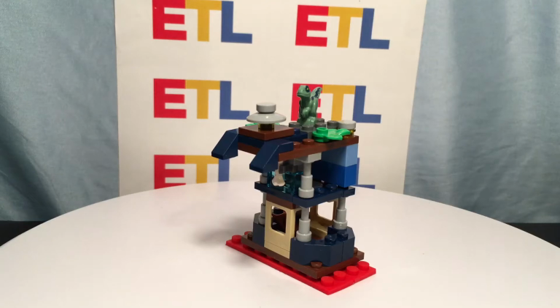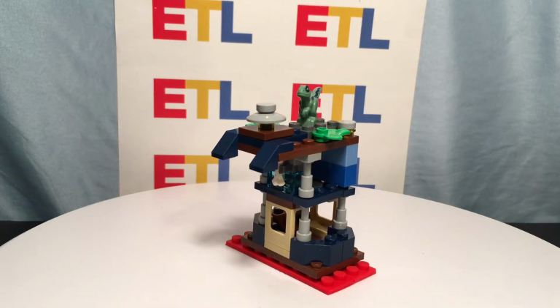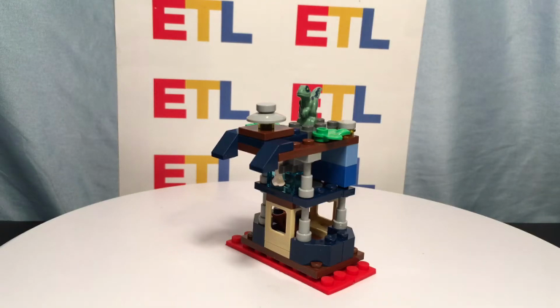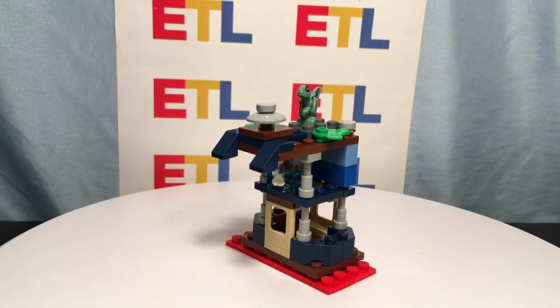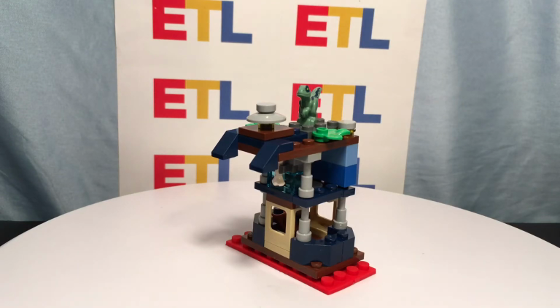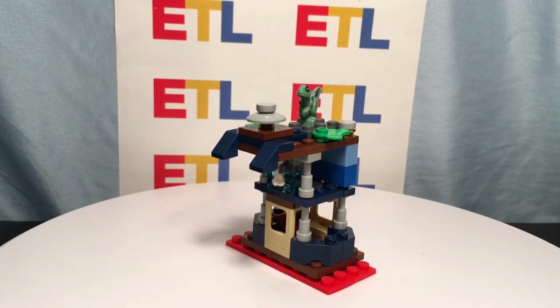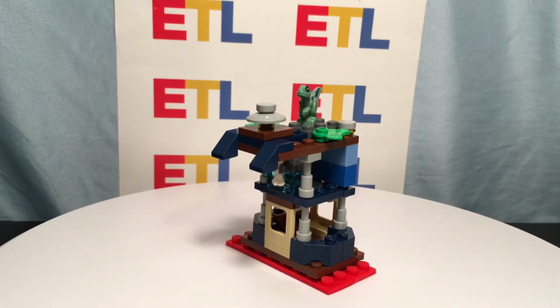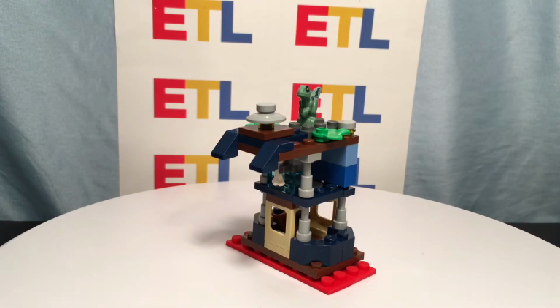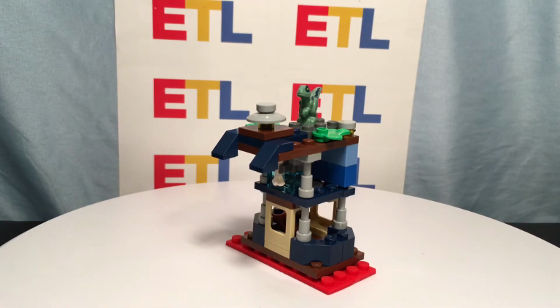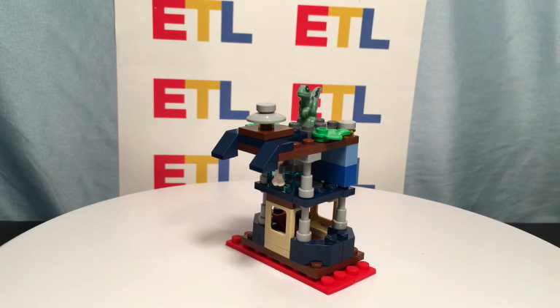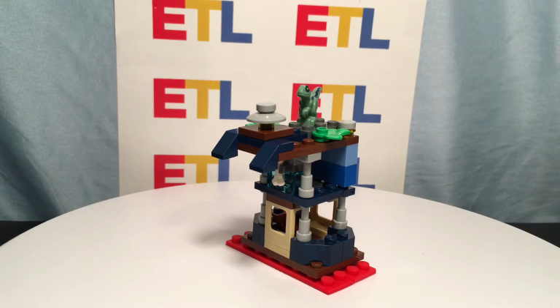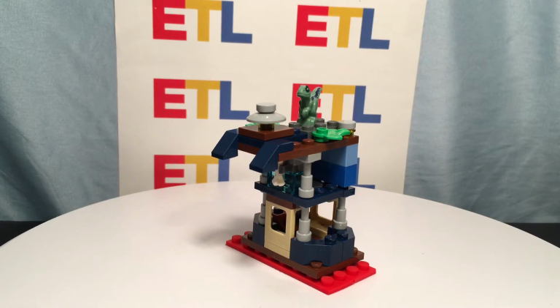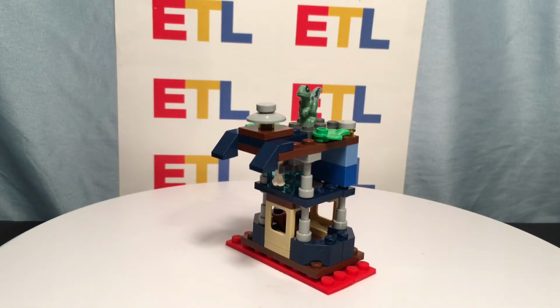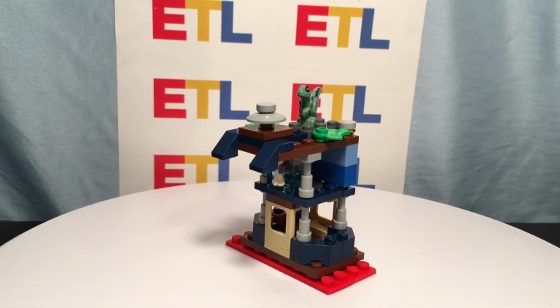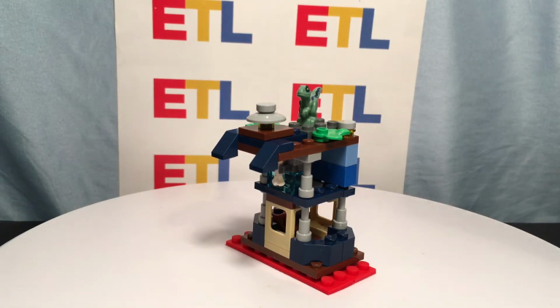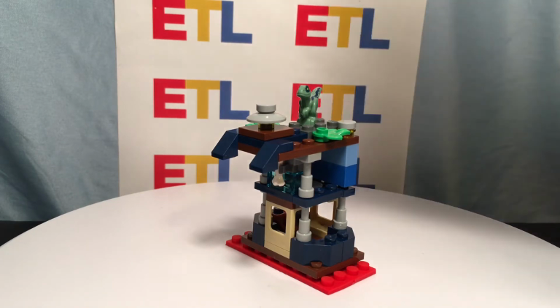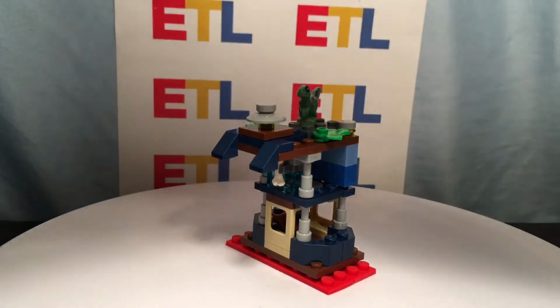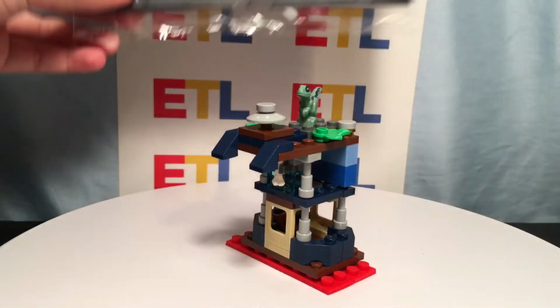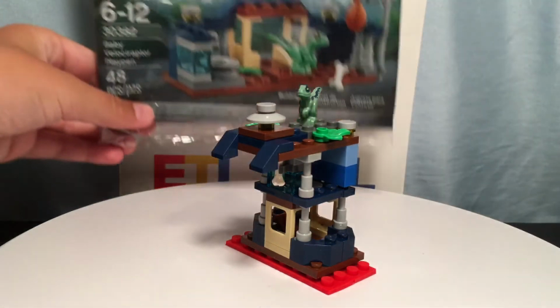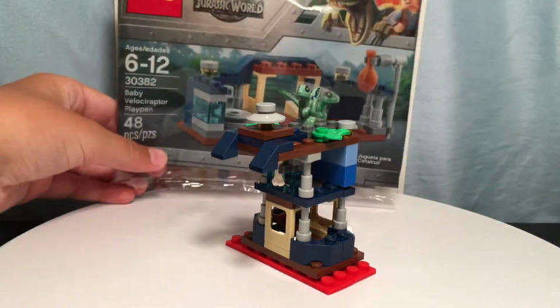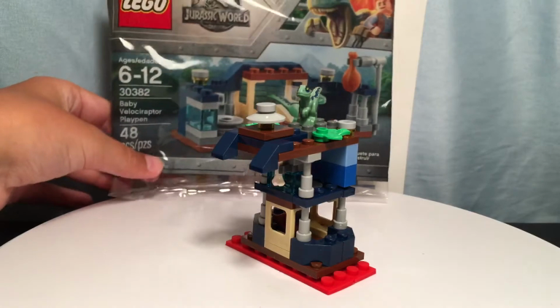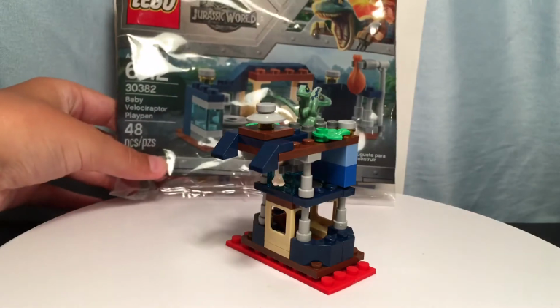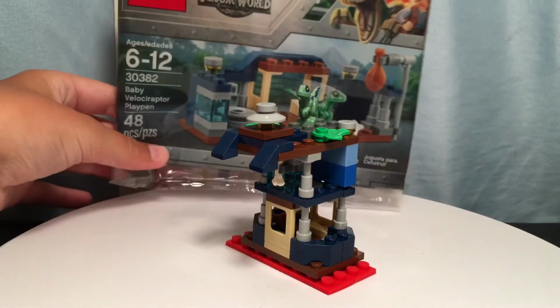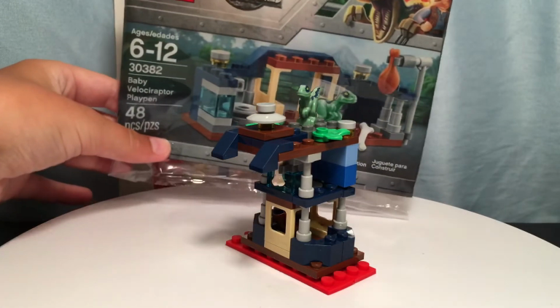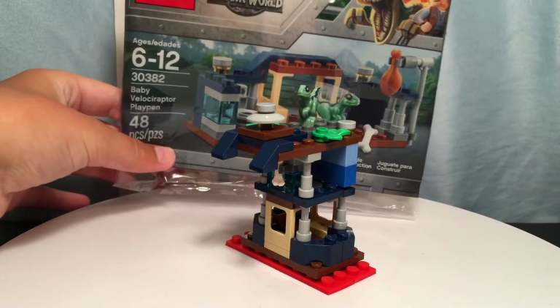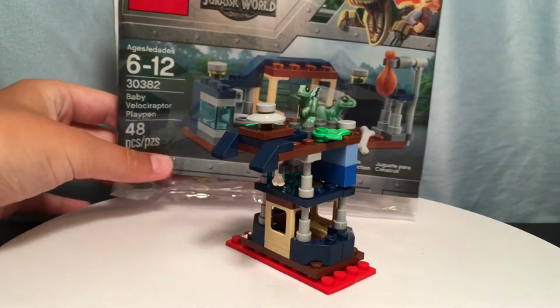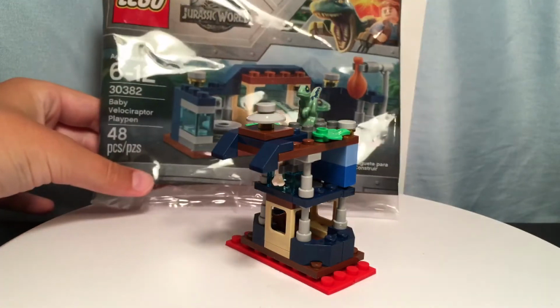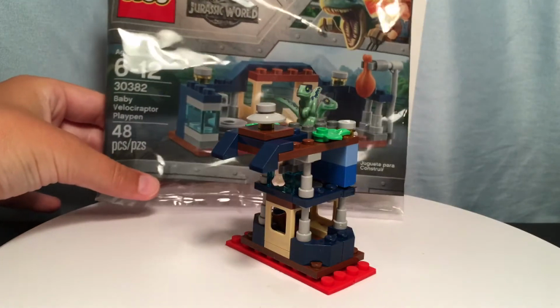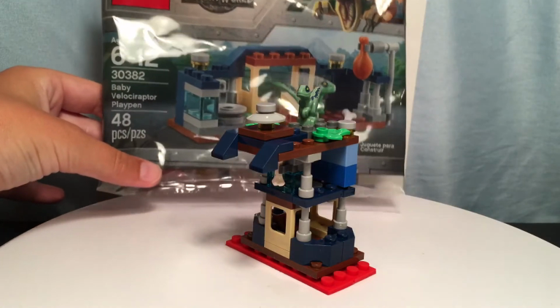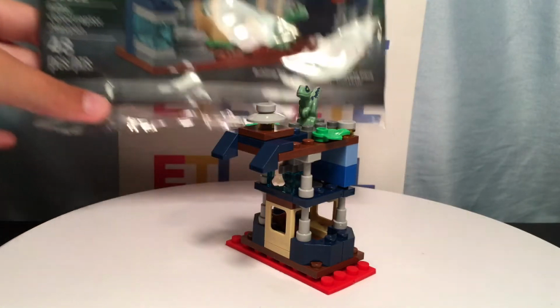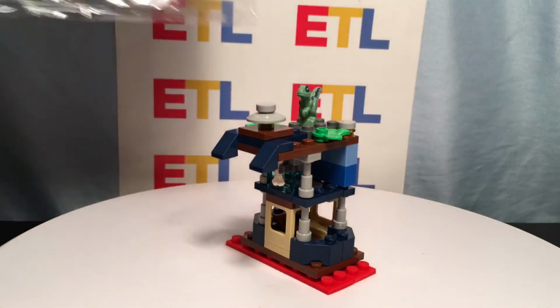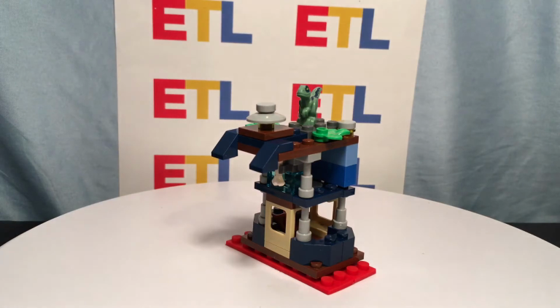Hello everyone, this is Ethan from Ethan's Toy Lab, and this is my MOC for GTG's 500 subscriber MOC contest. This is based off of the LEGO Polybag 30382 Baby Velociraptor Playpen with 48 pieces.